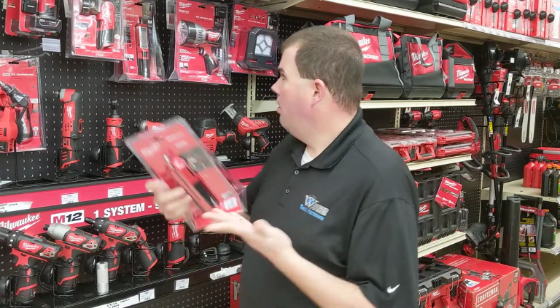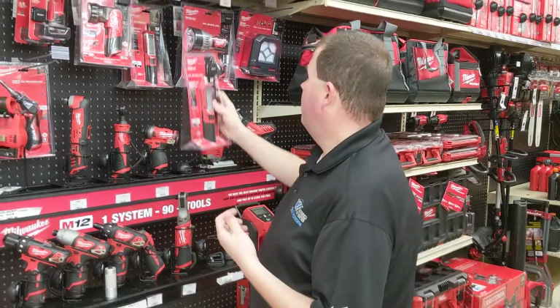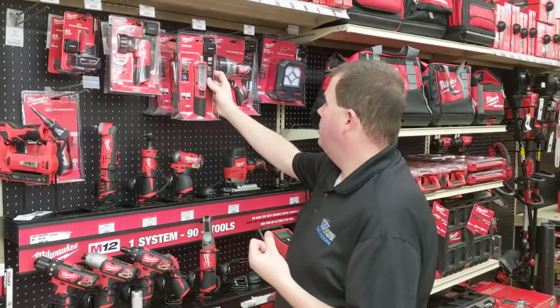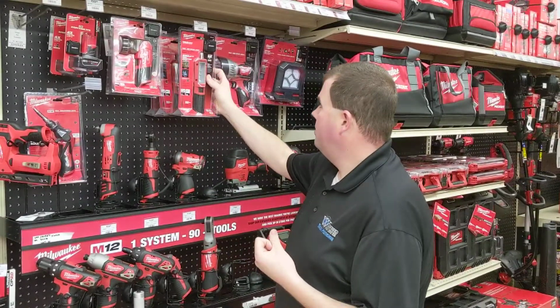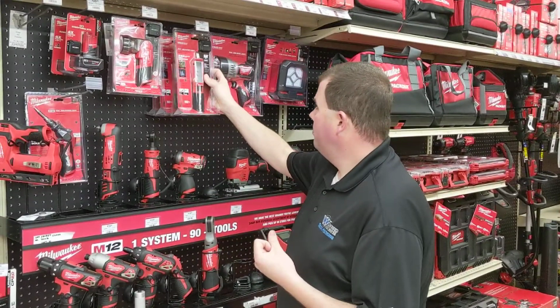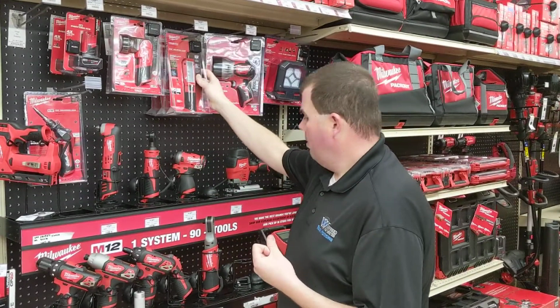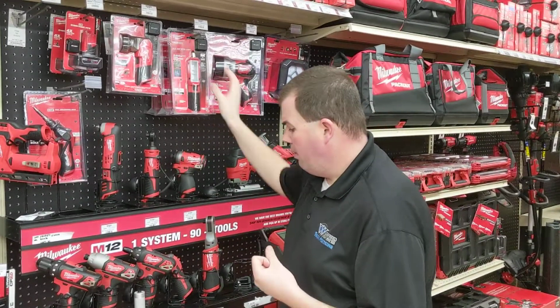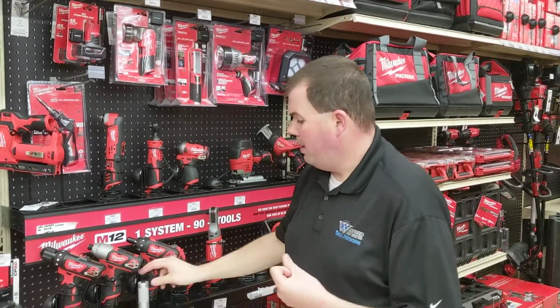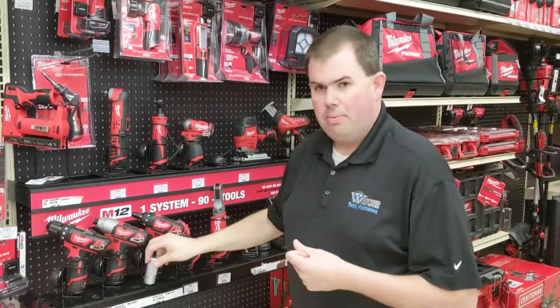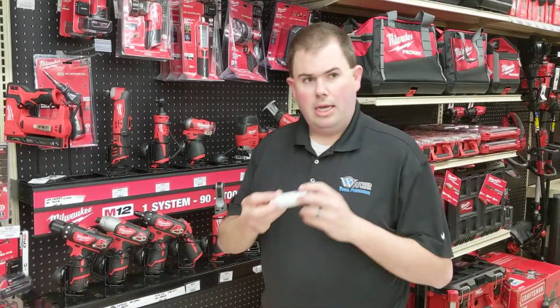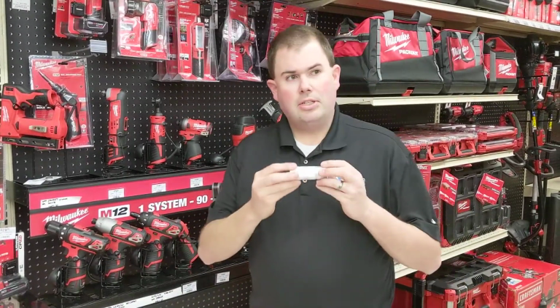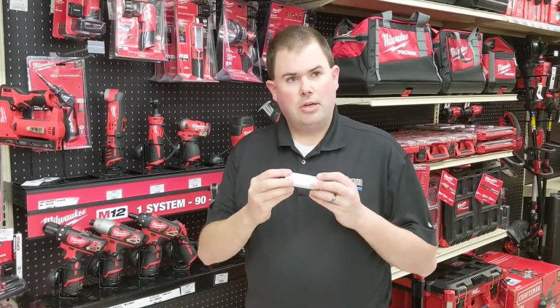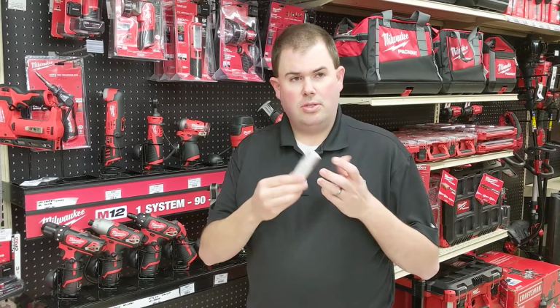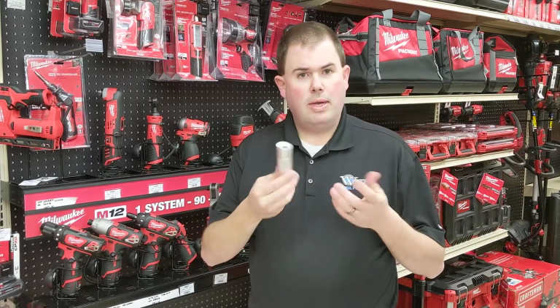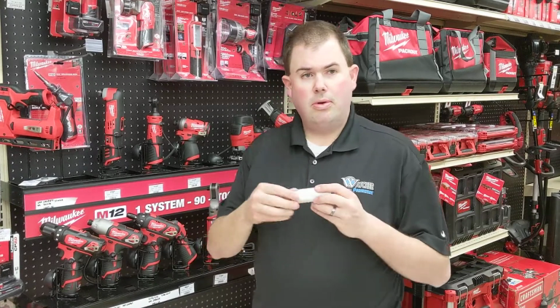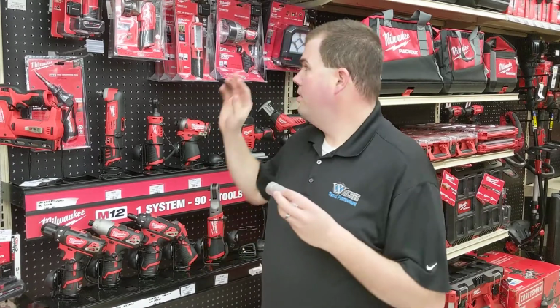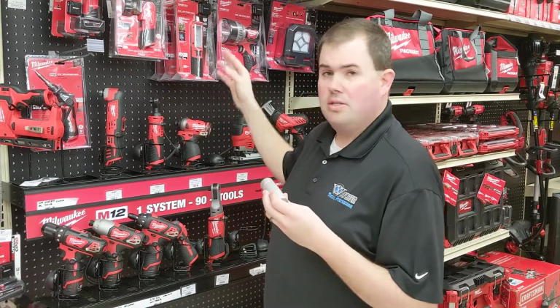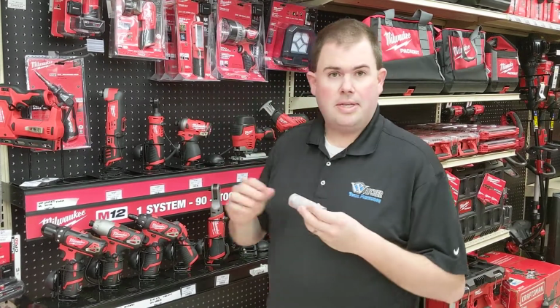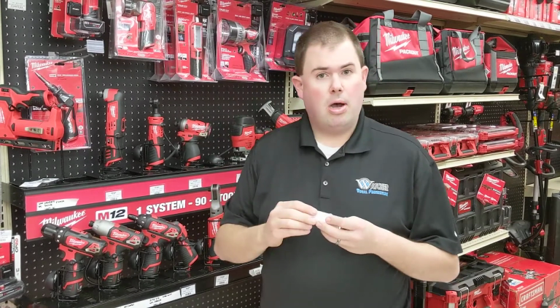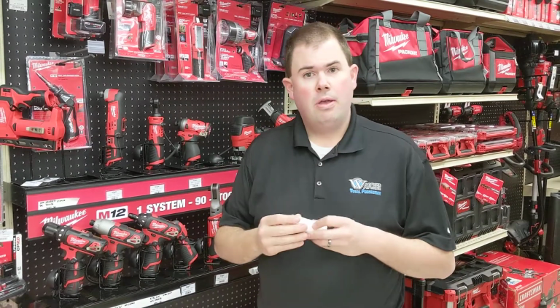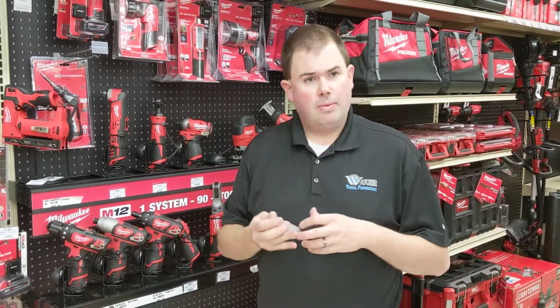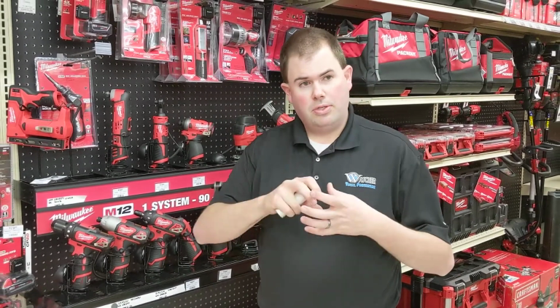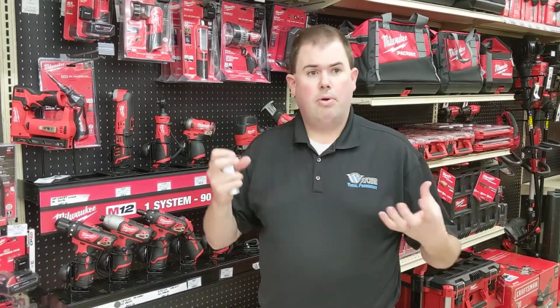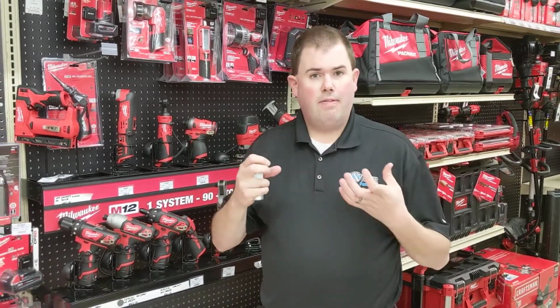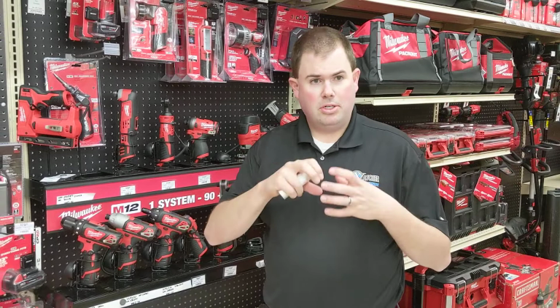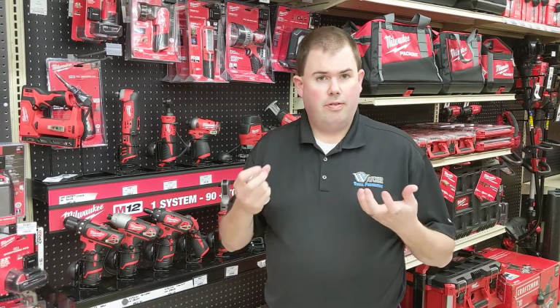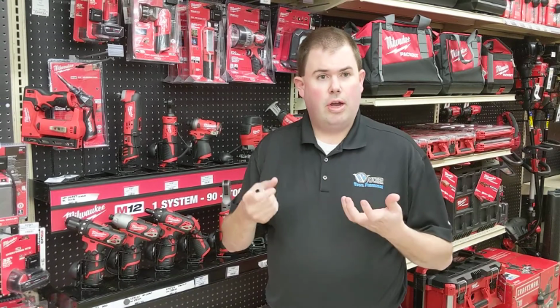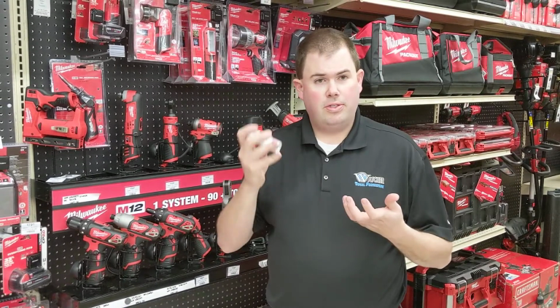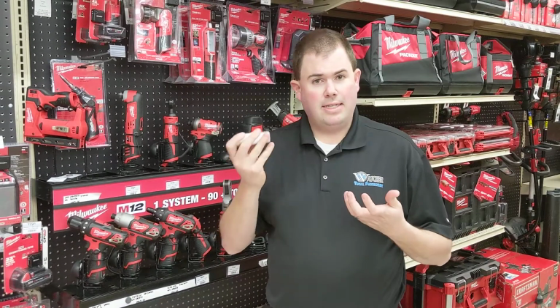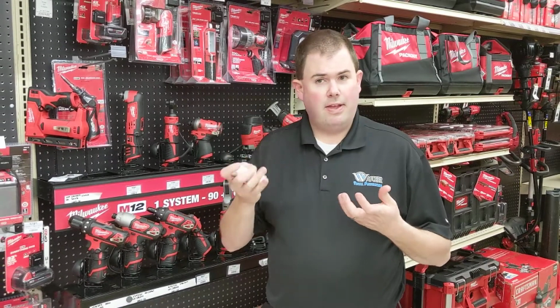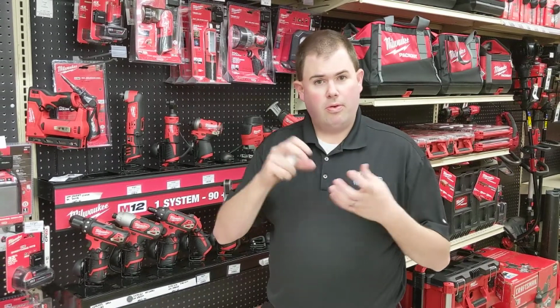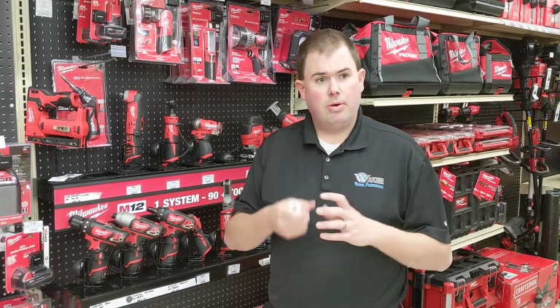We recommend you keep the detacher secure. This is the only way to remove those devices without setting them off. If somebody was to try to pull it off, it would actually go to a full alarm if it's not deactivated before it's removed.